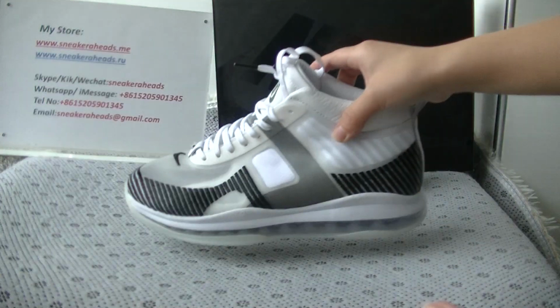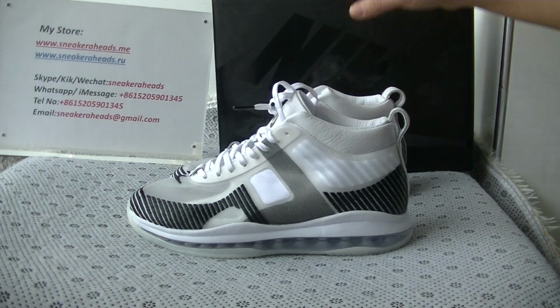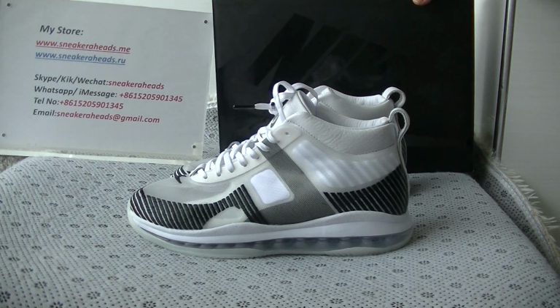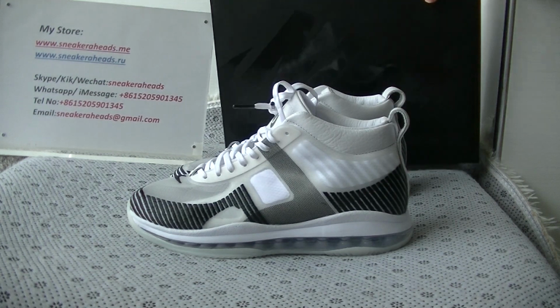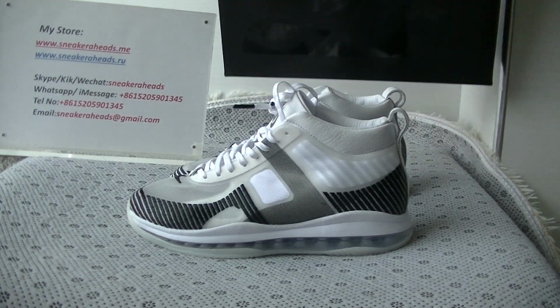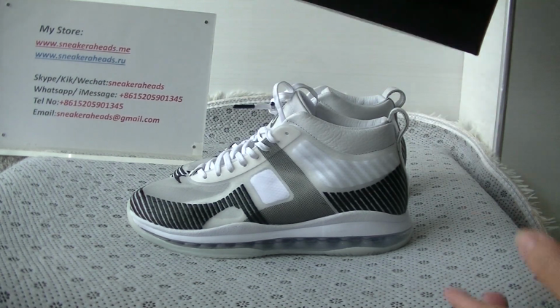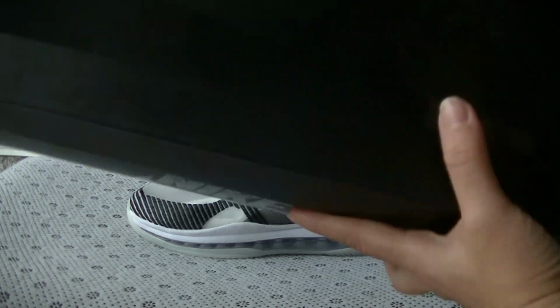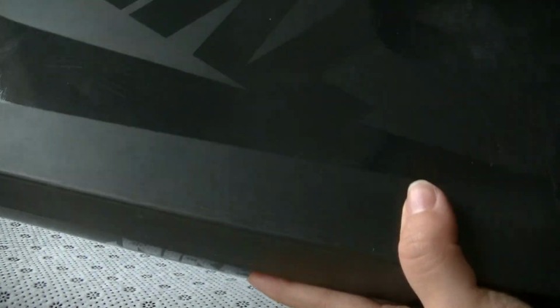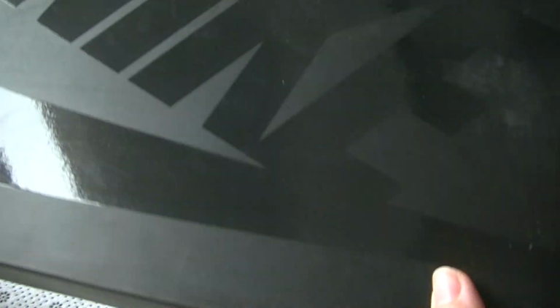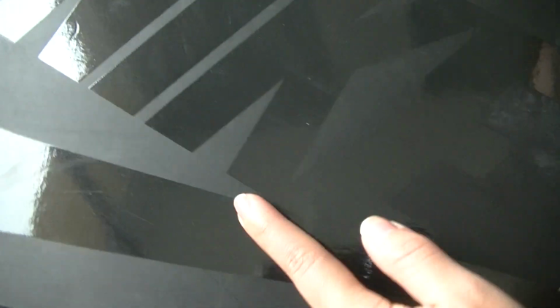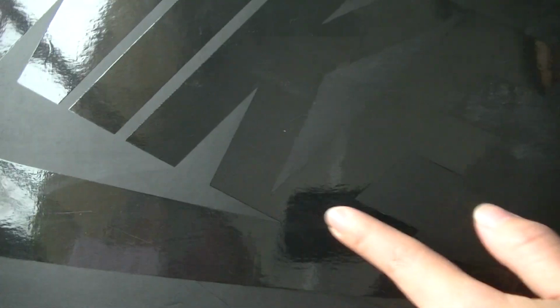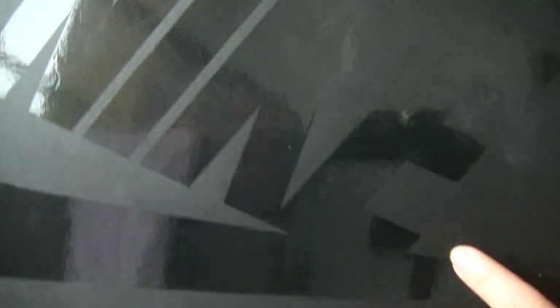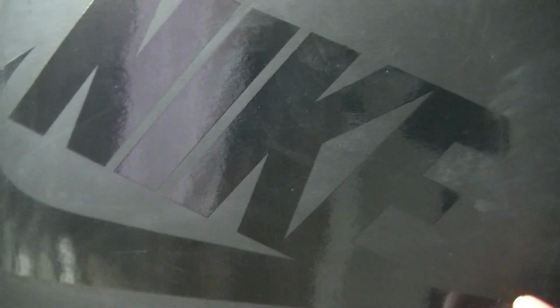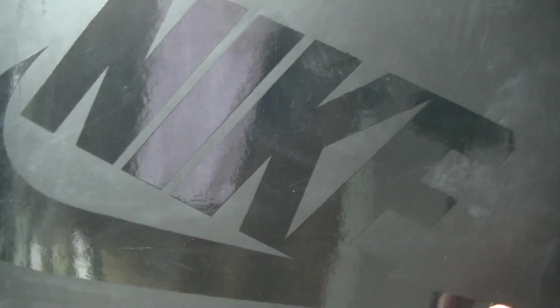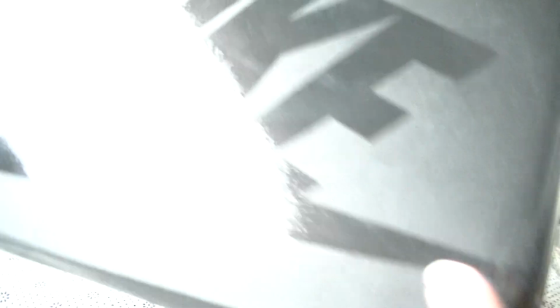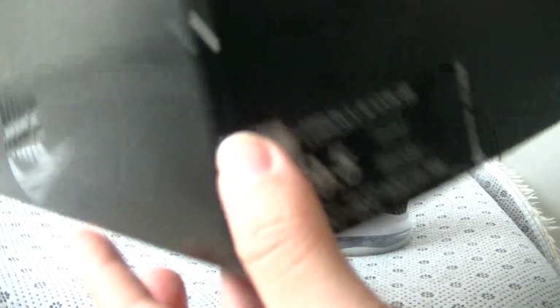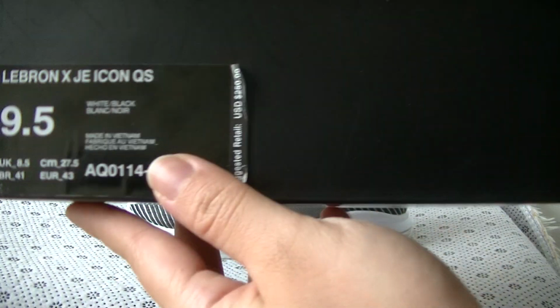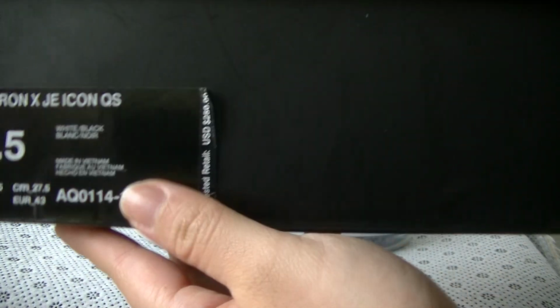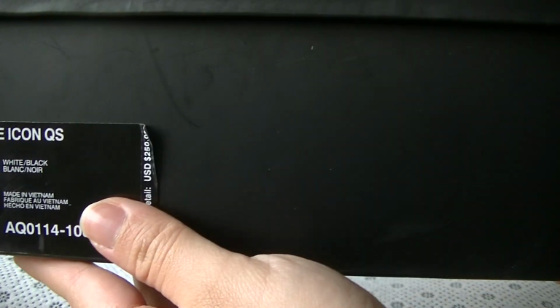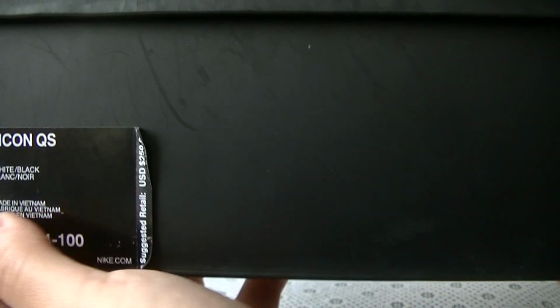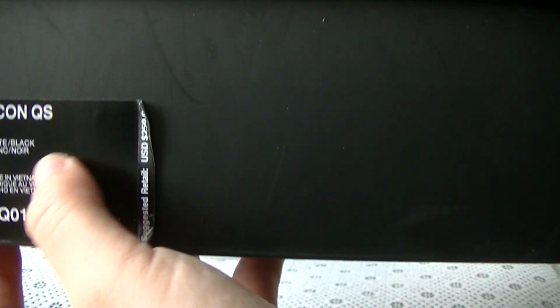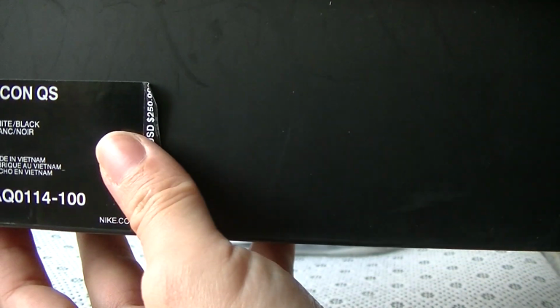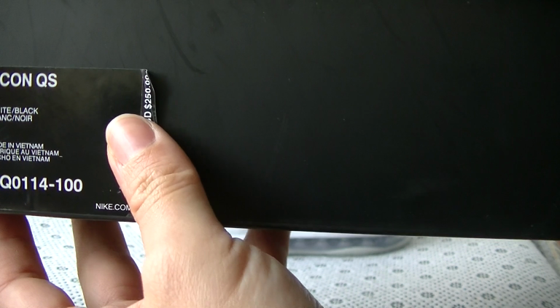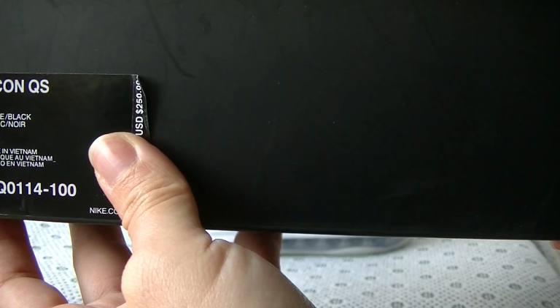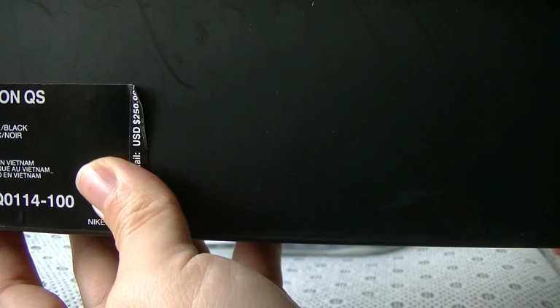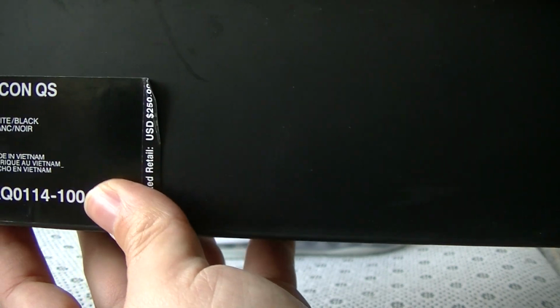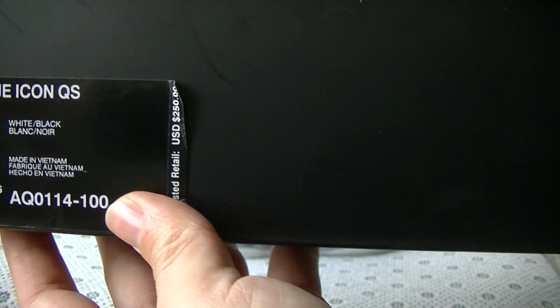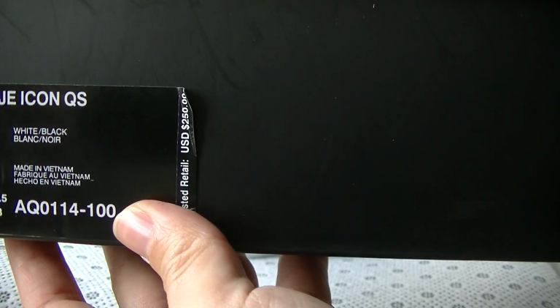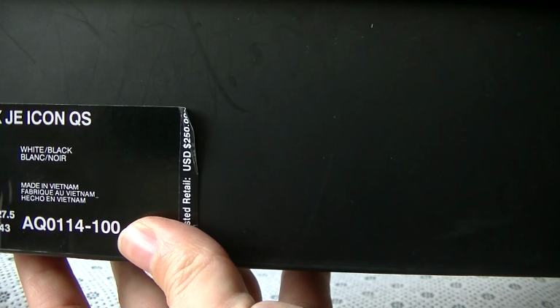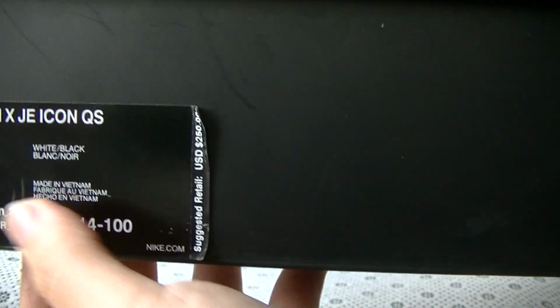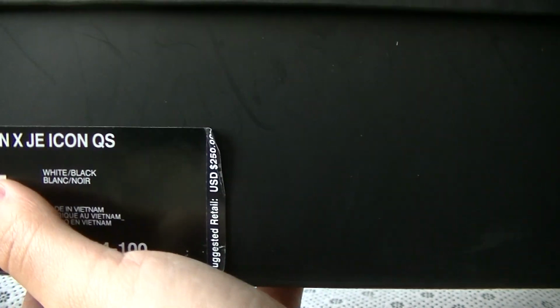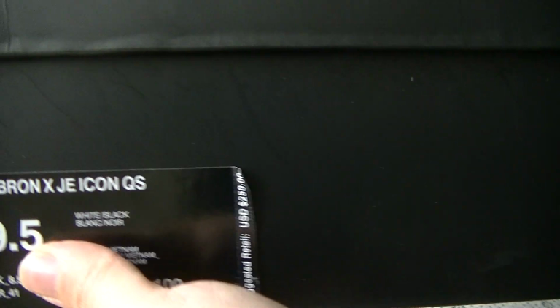And this is the box — a black box. And there's a big Nike logo on the top. And on the front part we can see the black box label; it says 9.5.